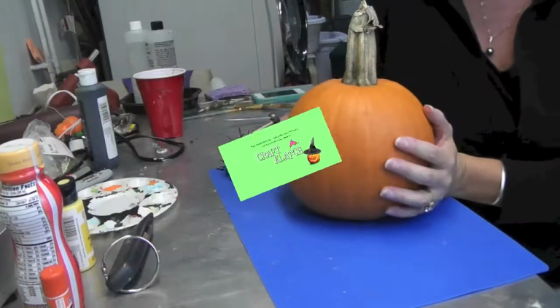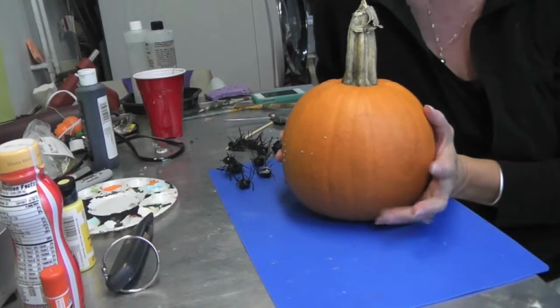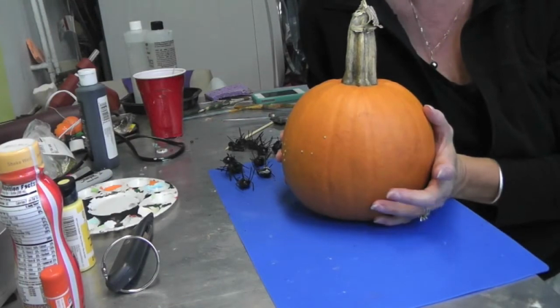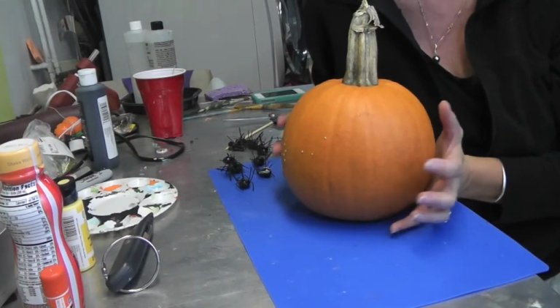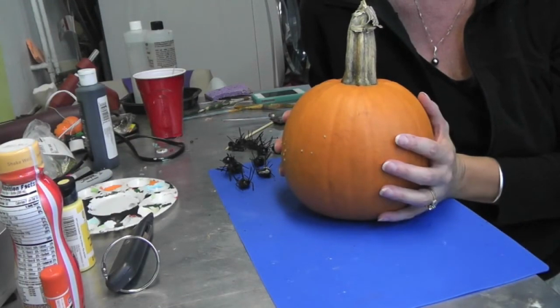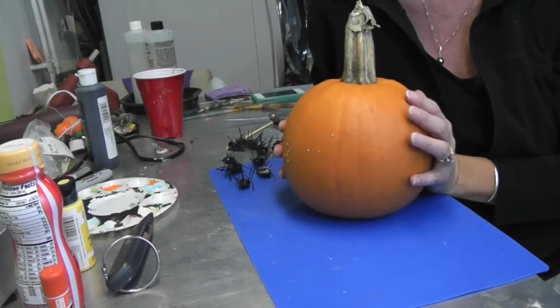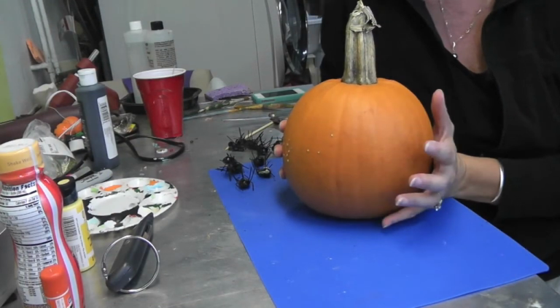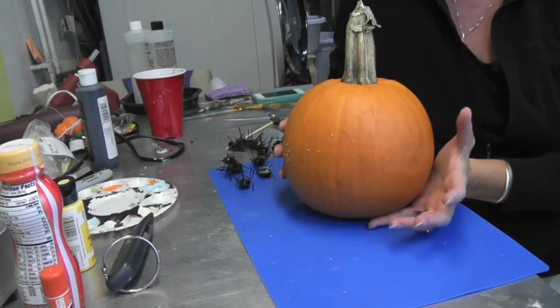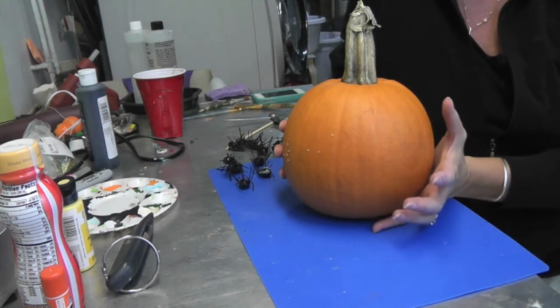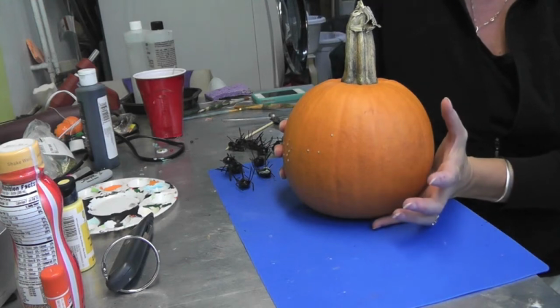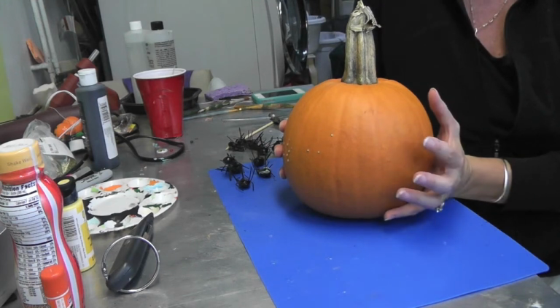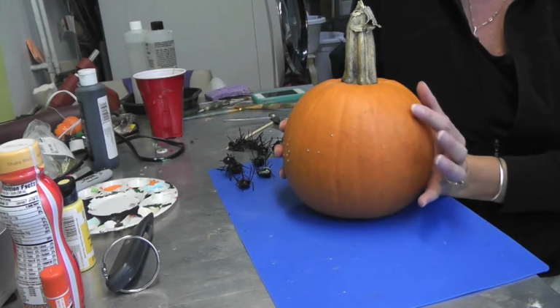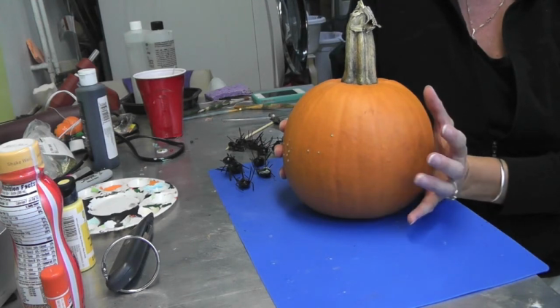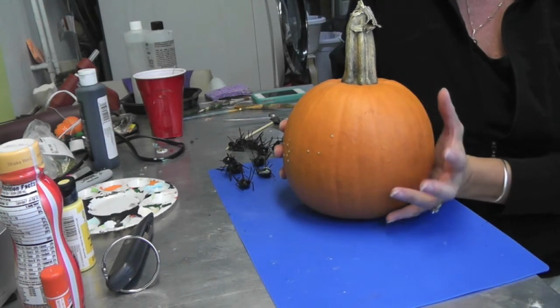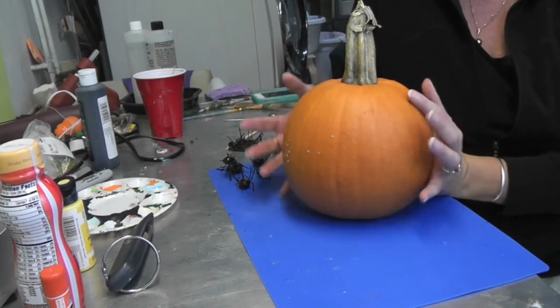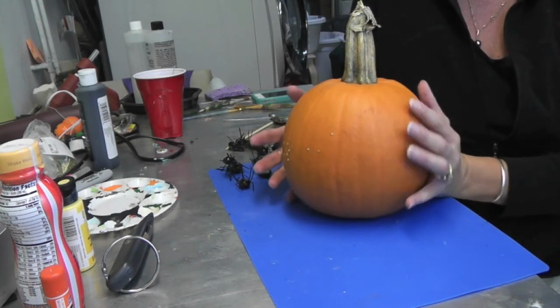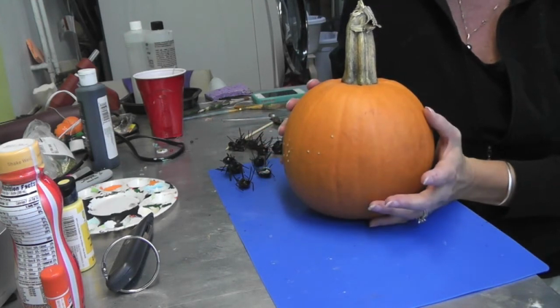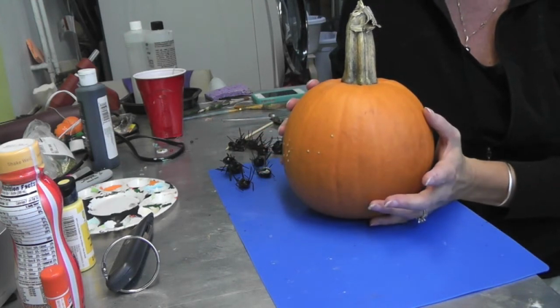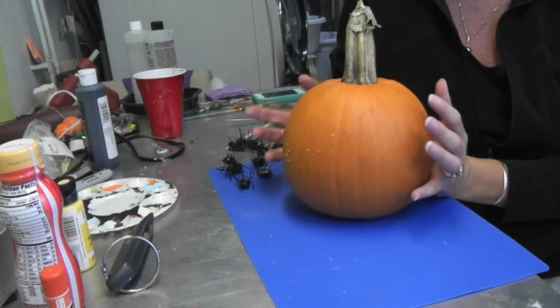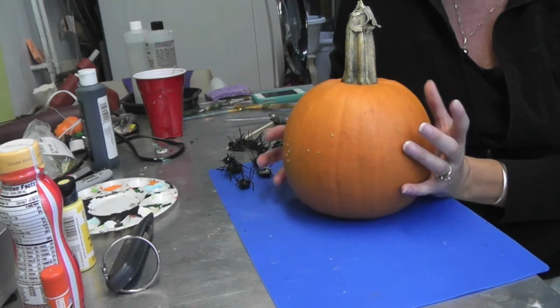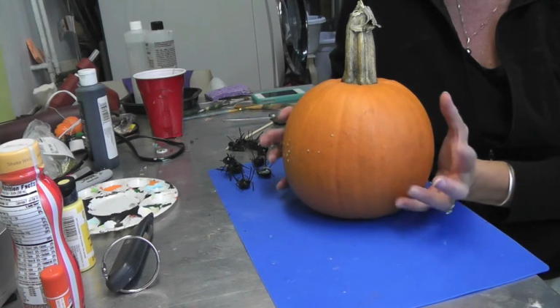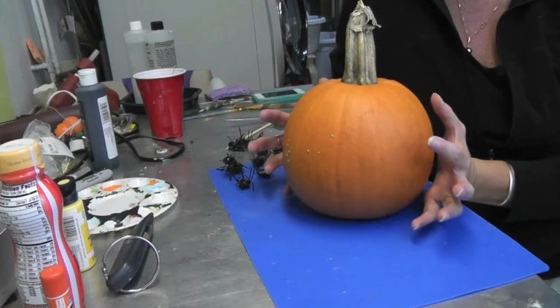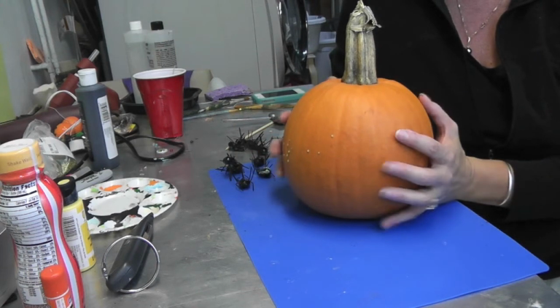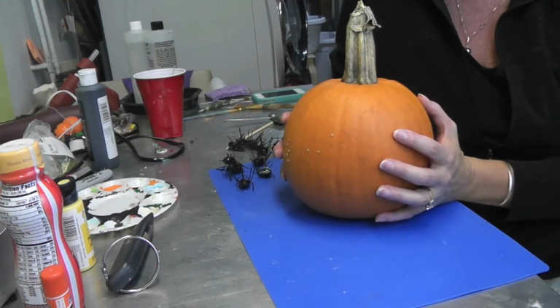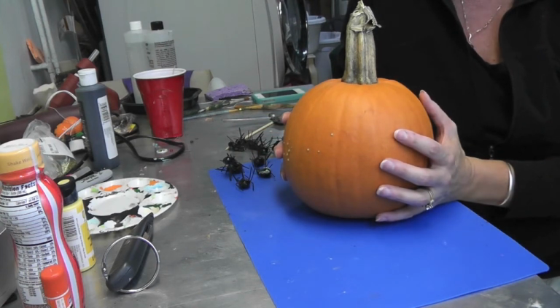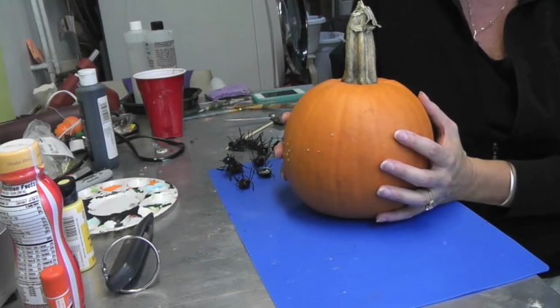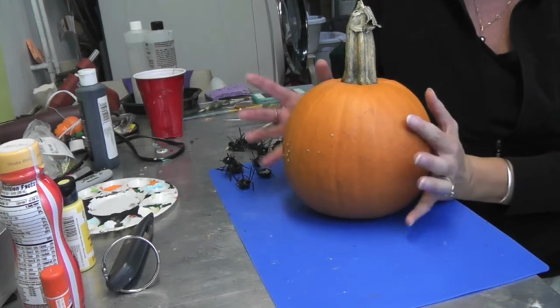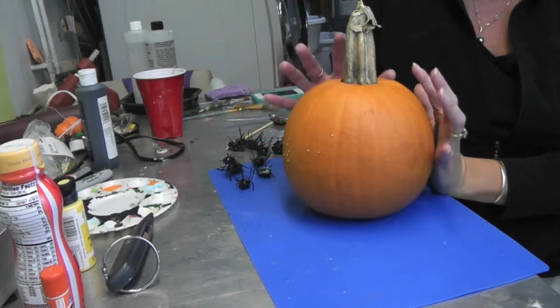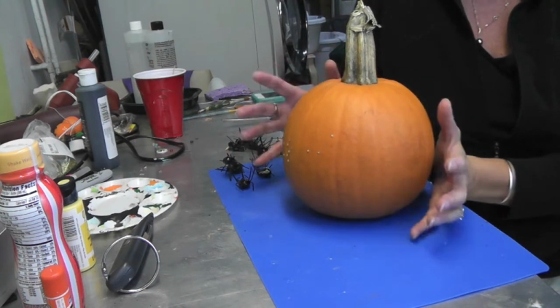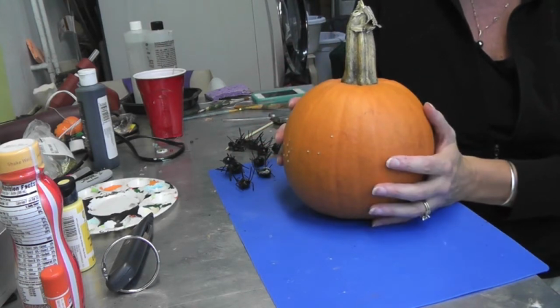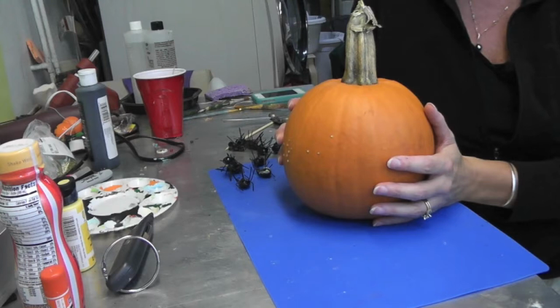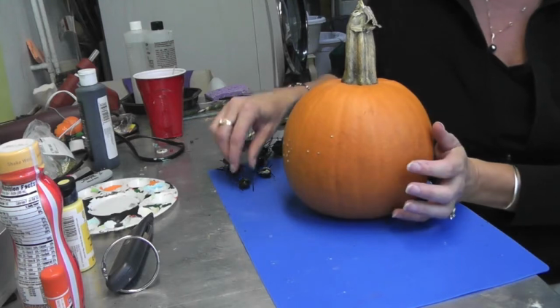I have this little pumpkin, and for those of you who want to decorate a pumpkin but maybe you're not up to painting it or carving it, but you still want it to have a little bit of a spooky feel to it — I have like the easiest thing for you ever.